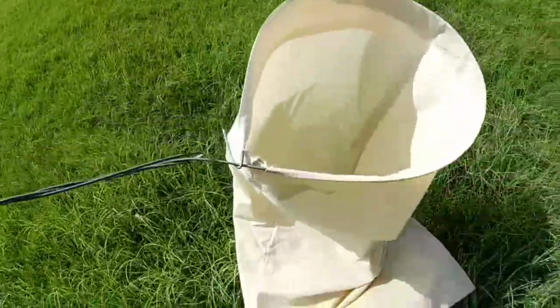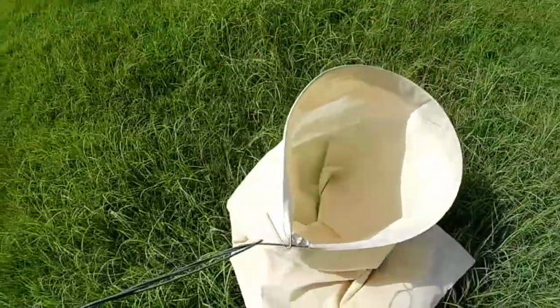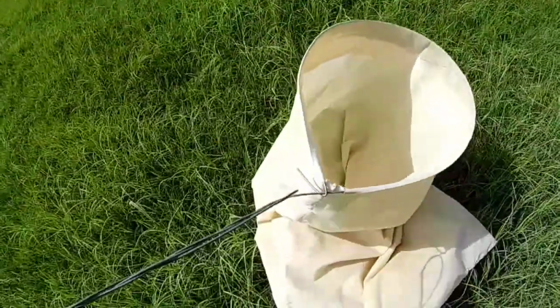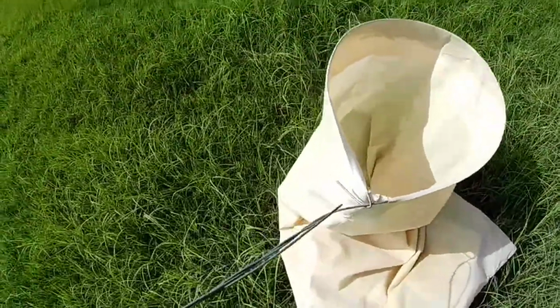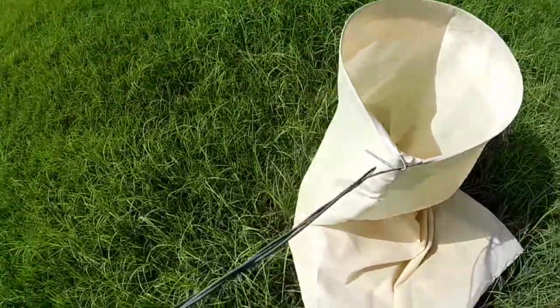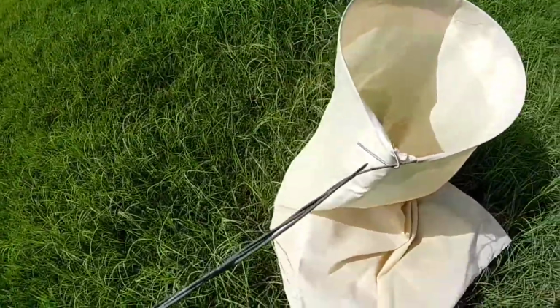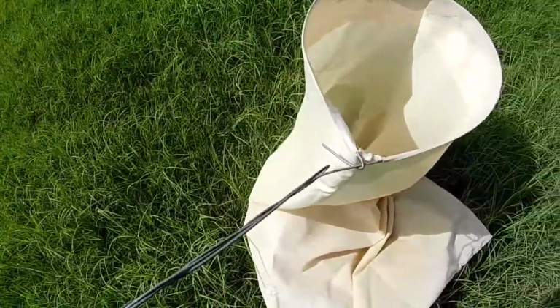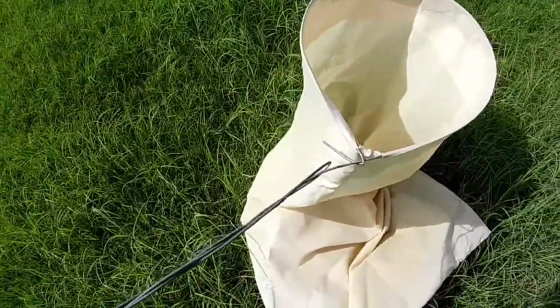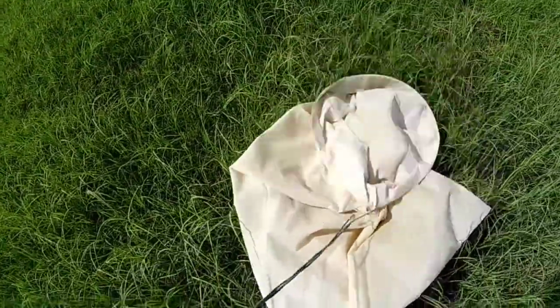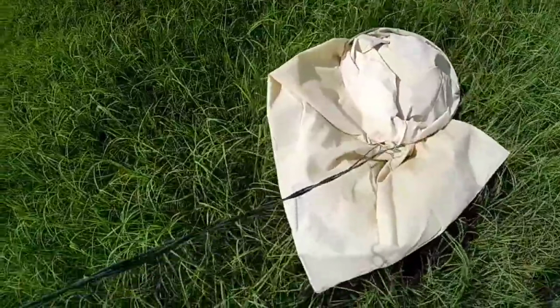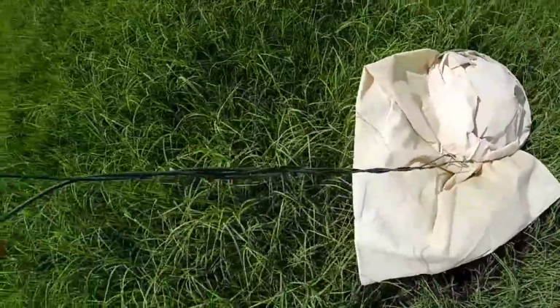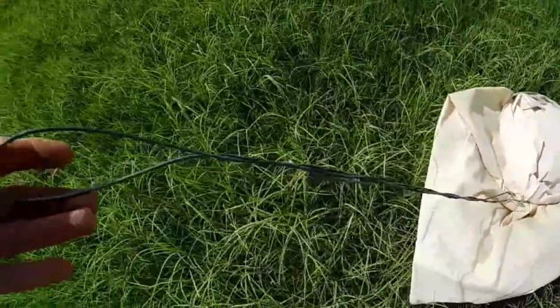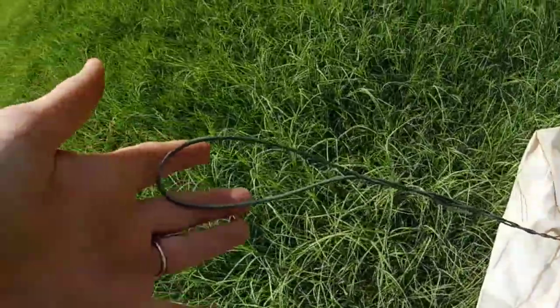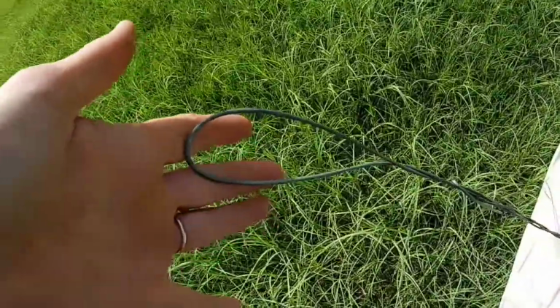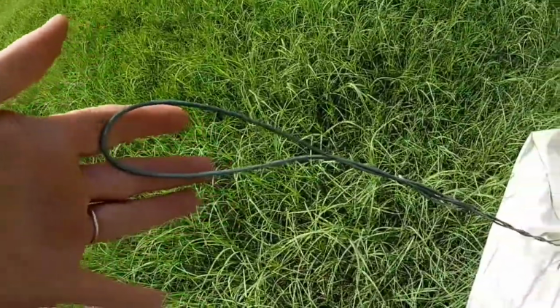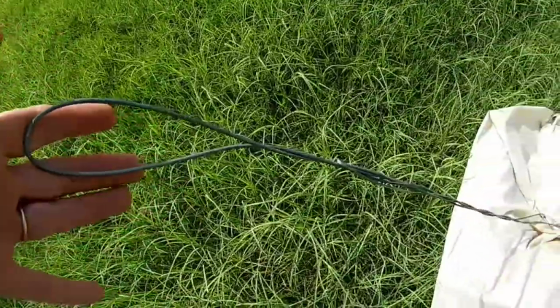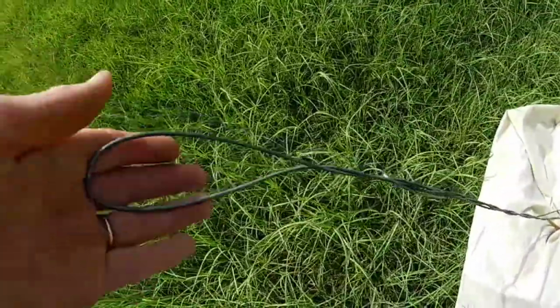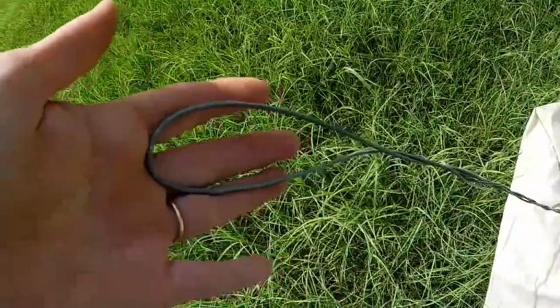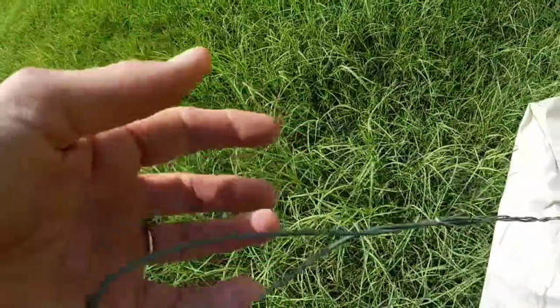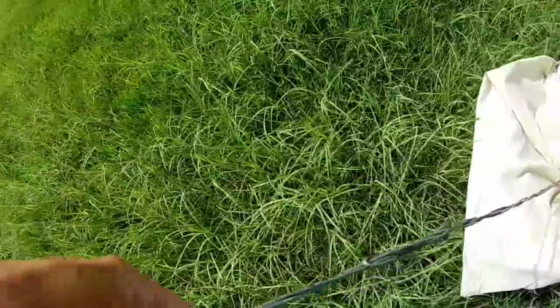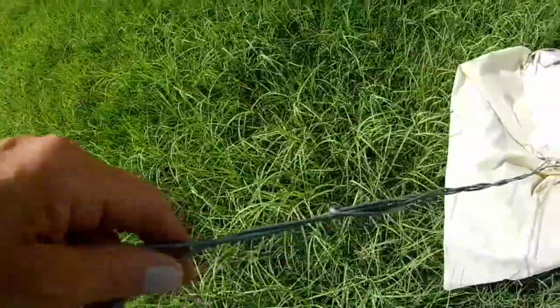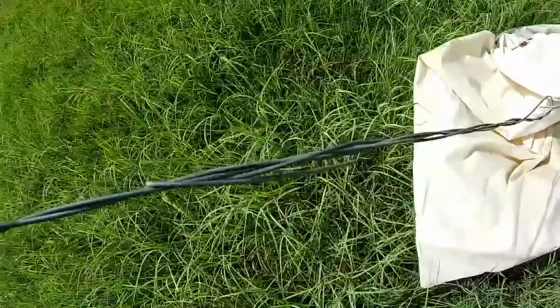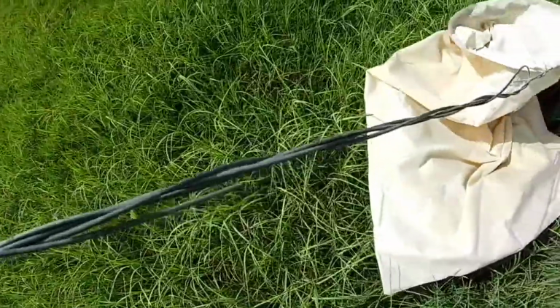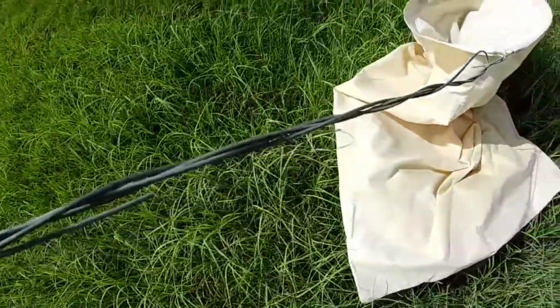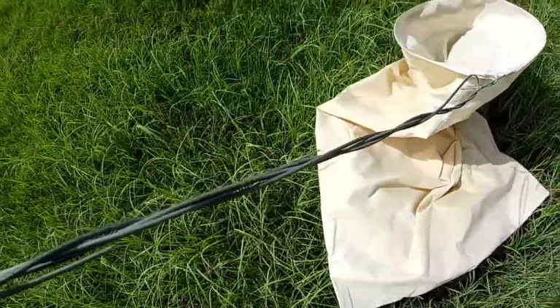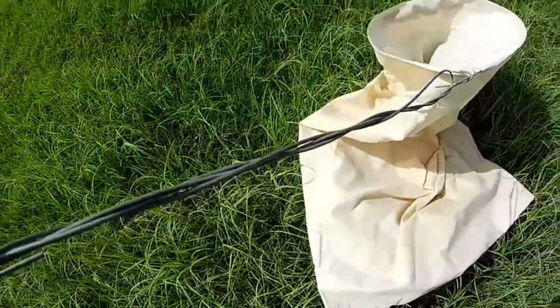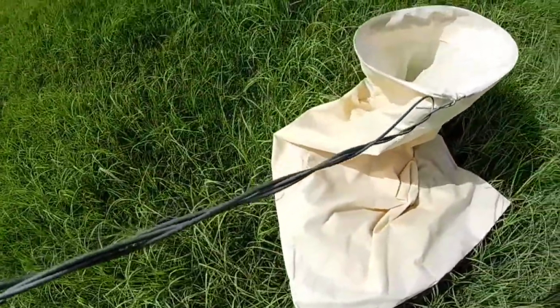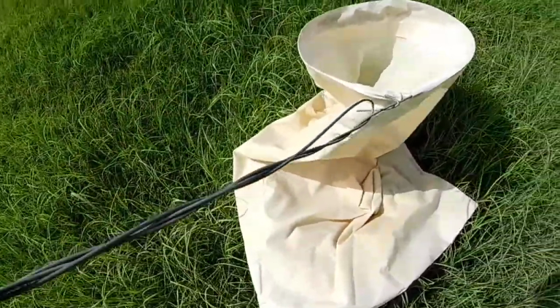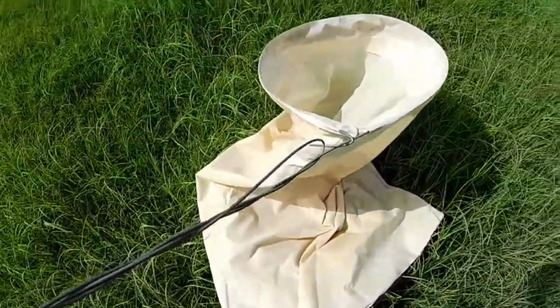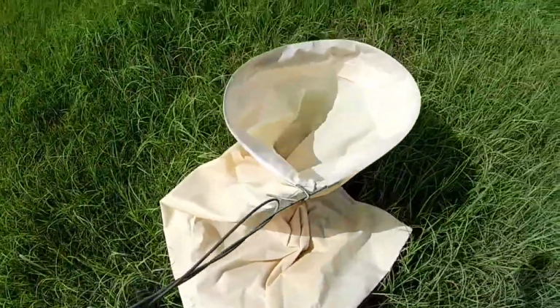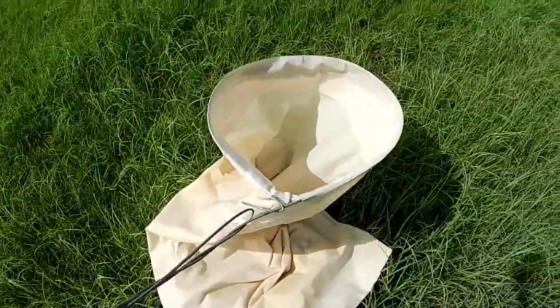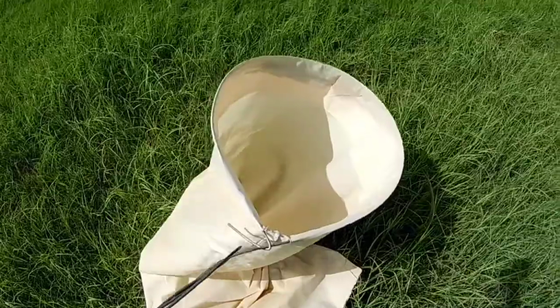Just a pillowcase and fence wire — twisted a couple strands up, fold them back, makes a kind of ergonomic handle. Just put a couple strands in the handle to make it sturdy. It actually works pretty good.